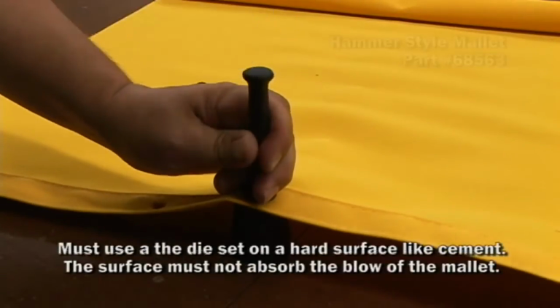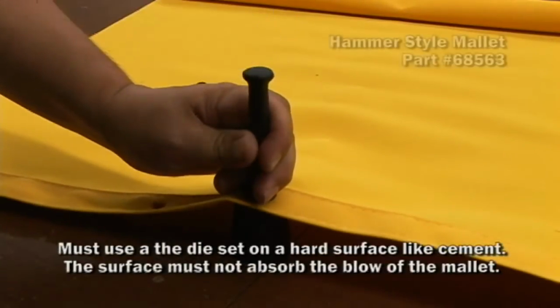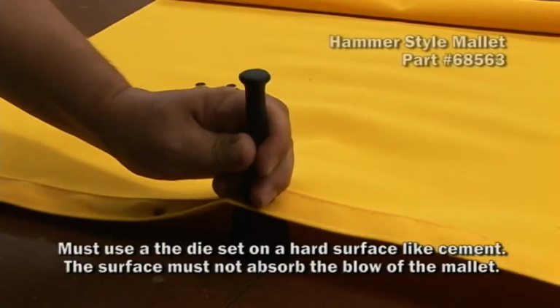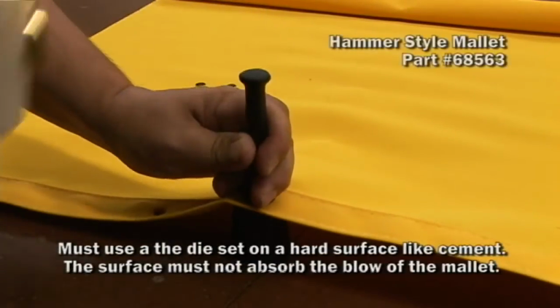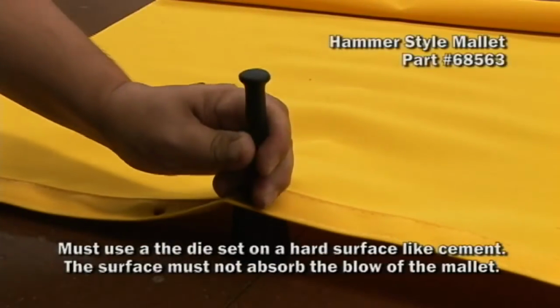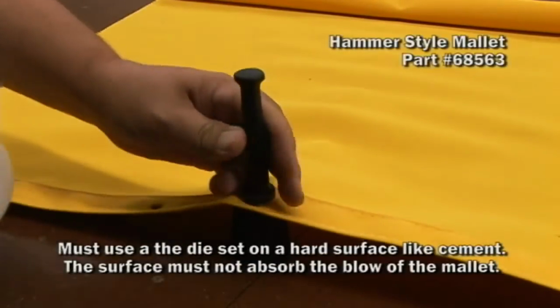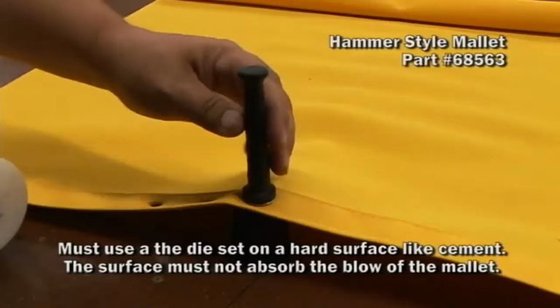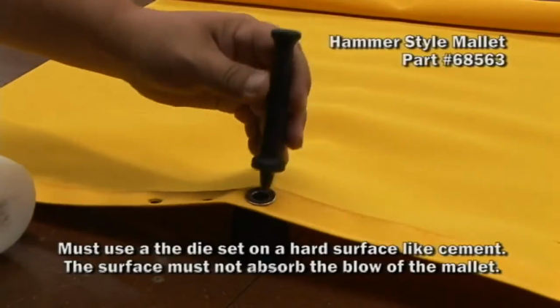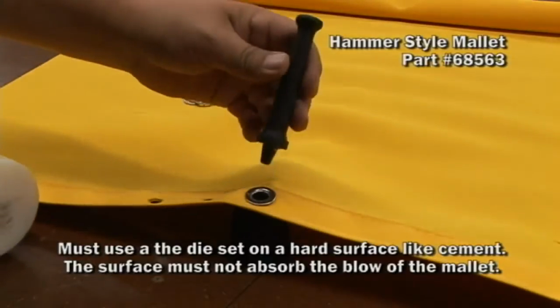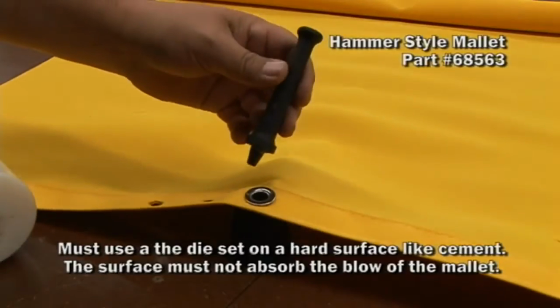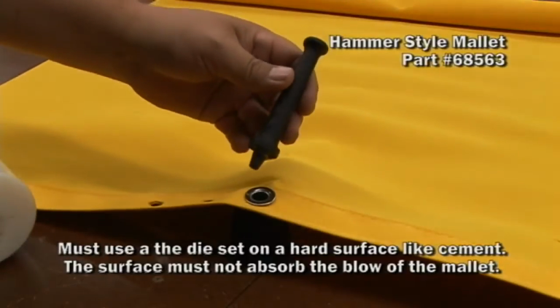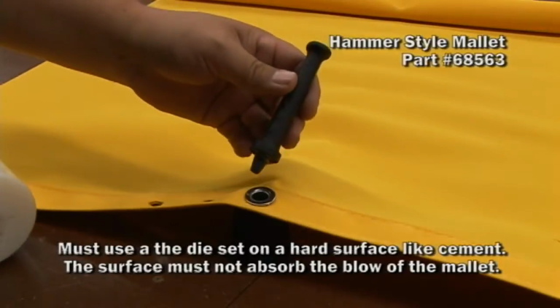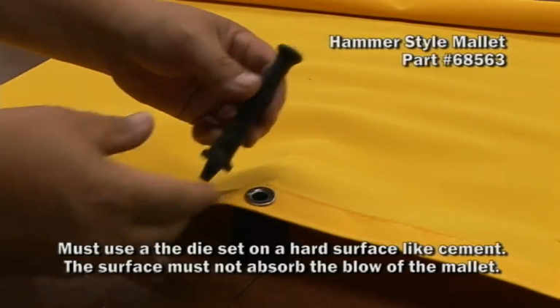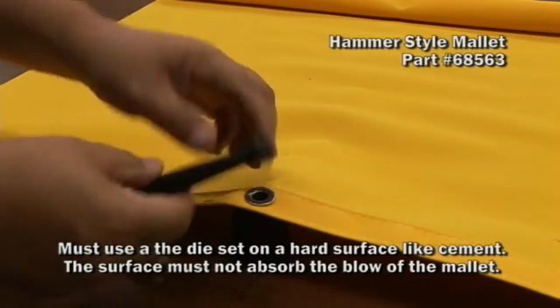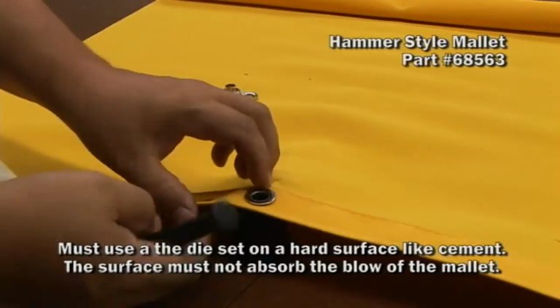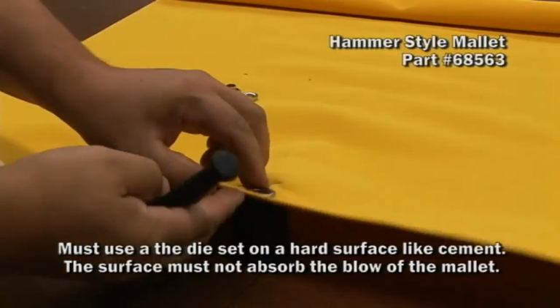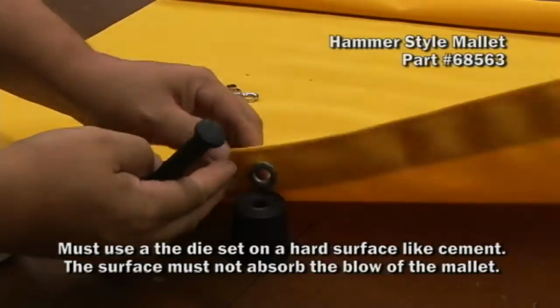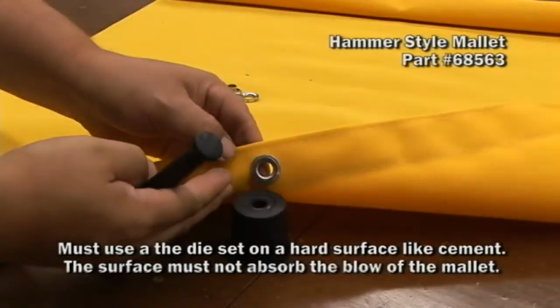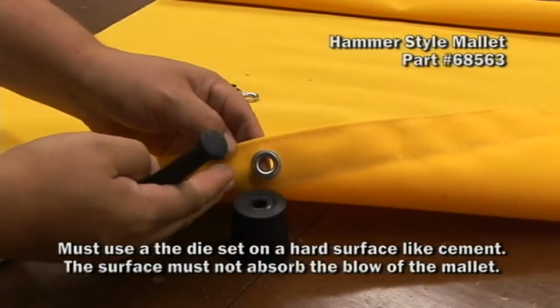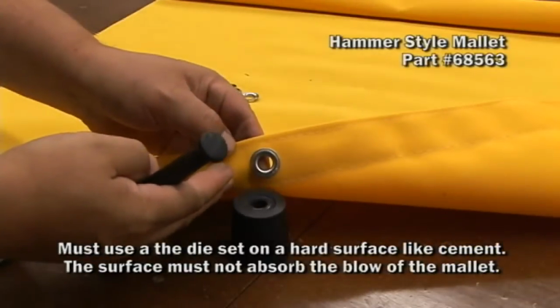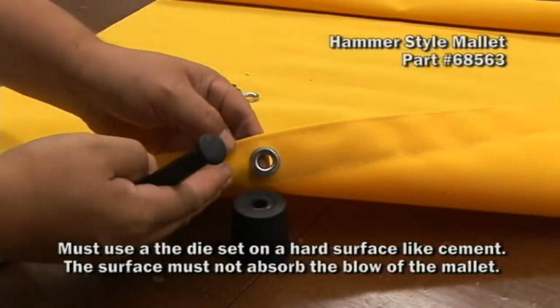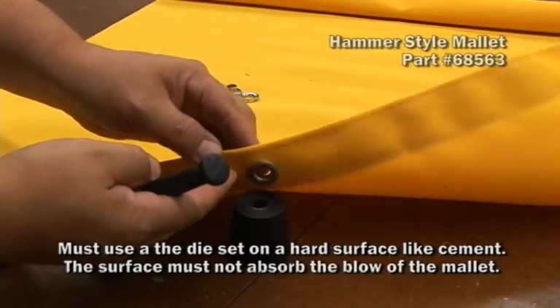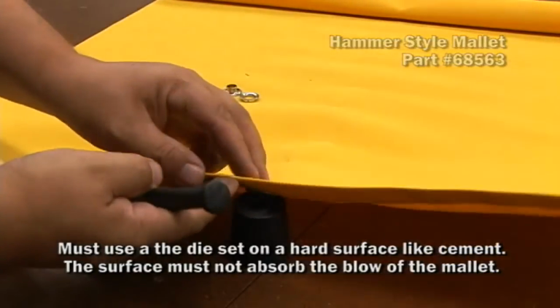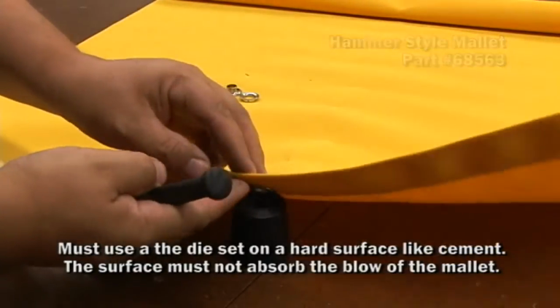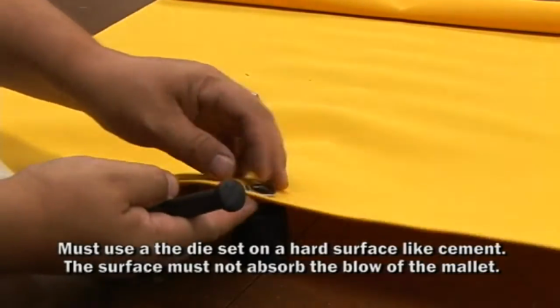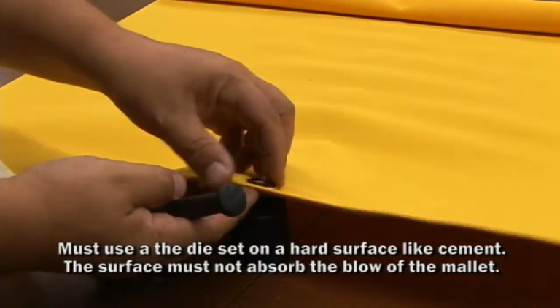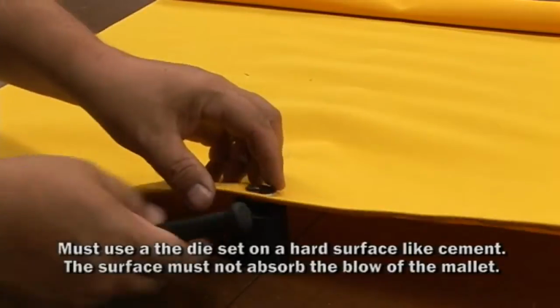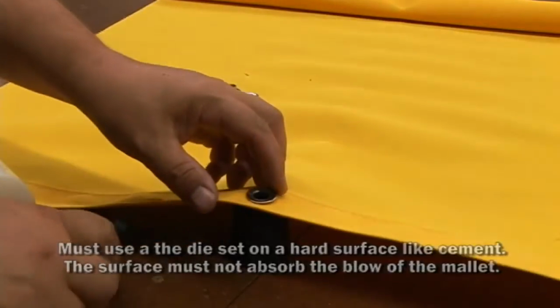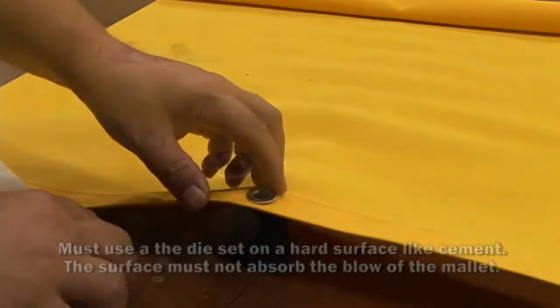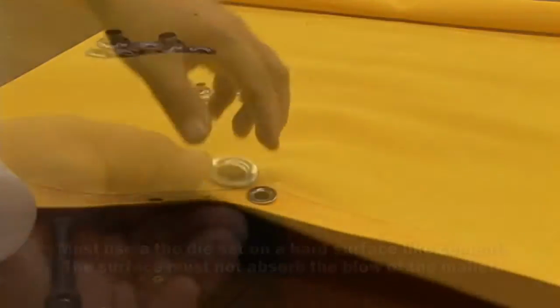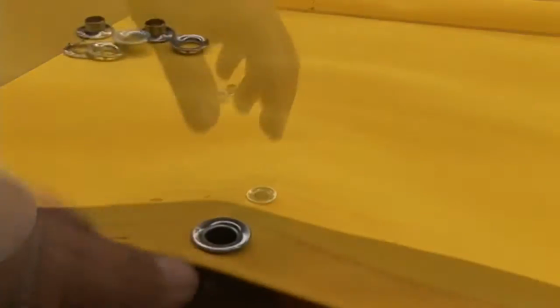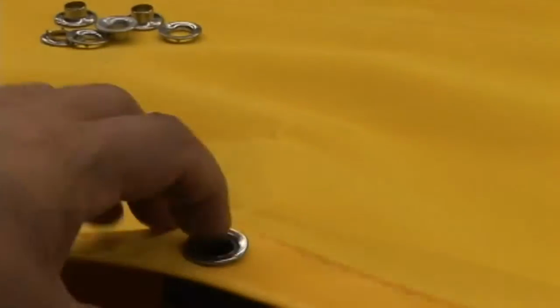You need to use a dead blow mallet, at least 3 pounds. If you do not, it will not set well — and you do need to give it several blows.